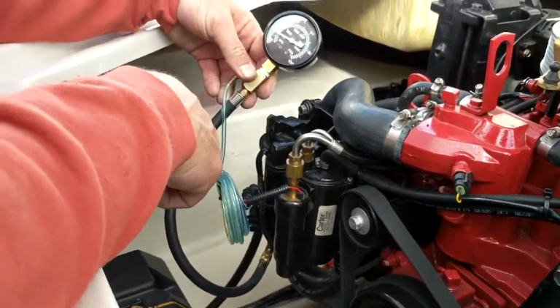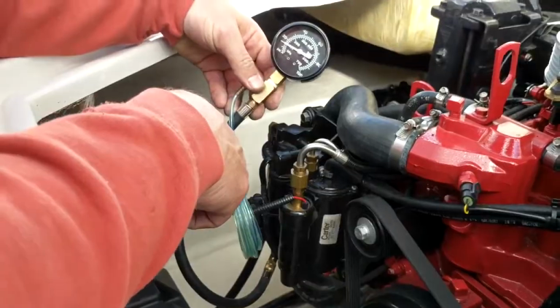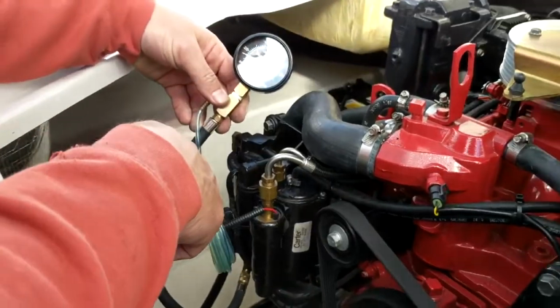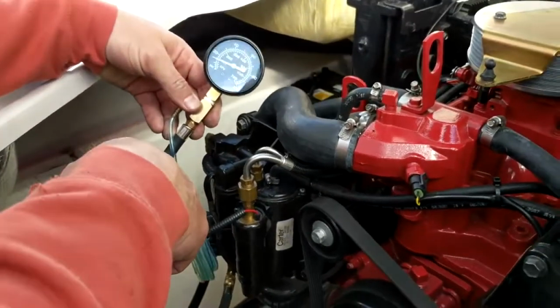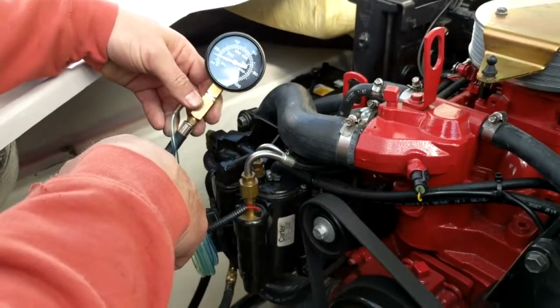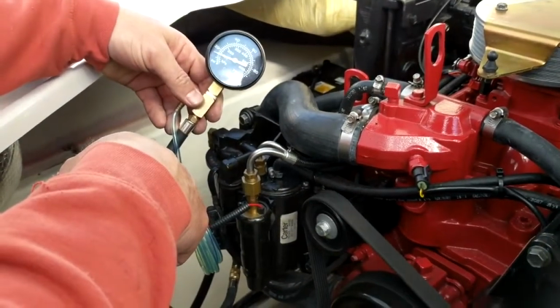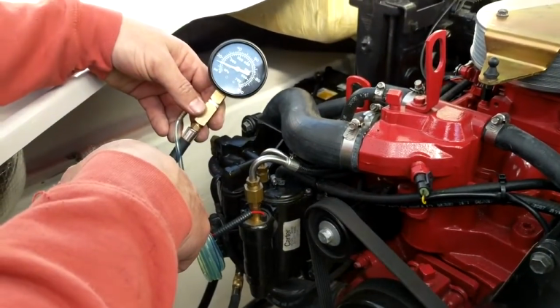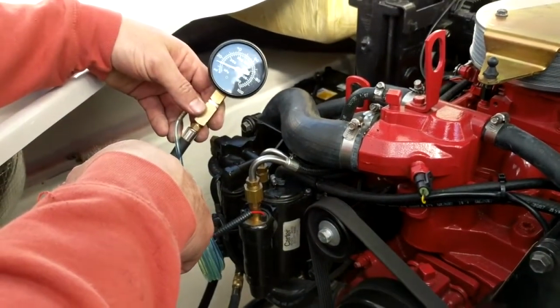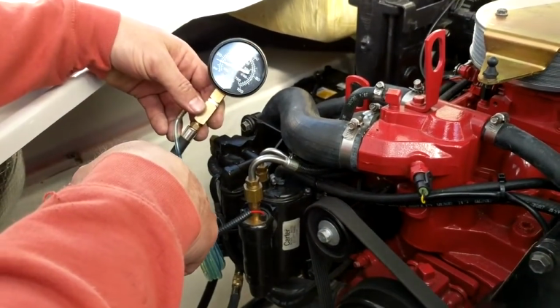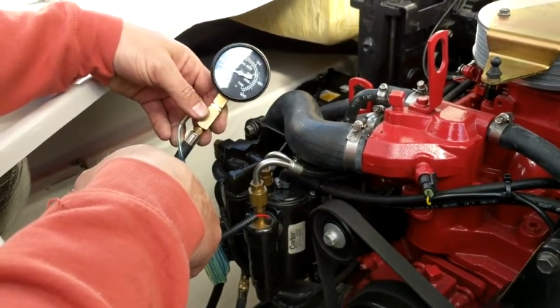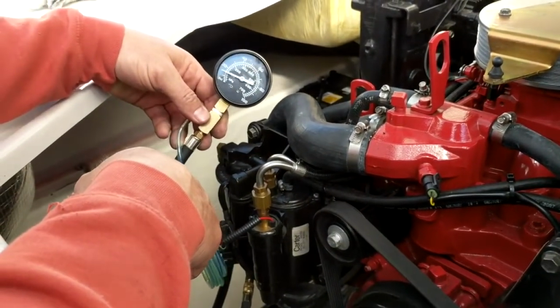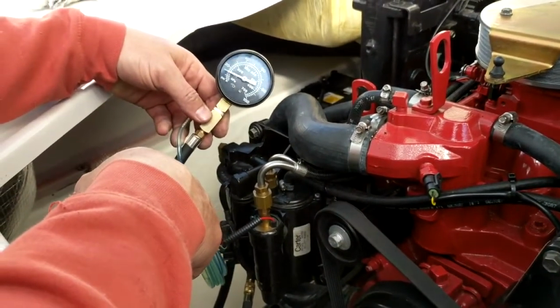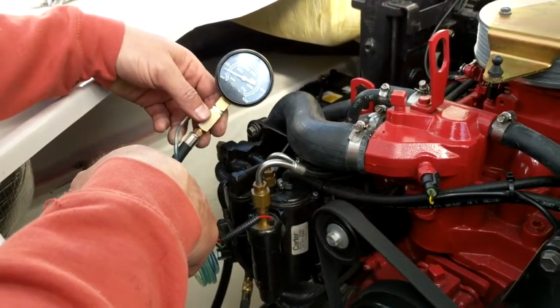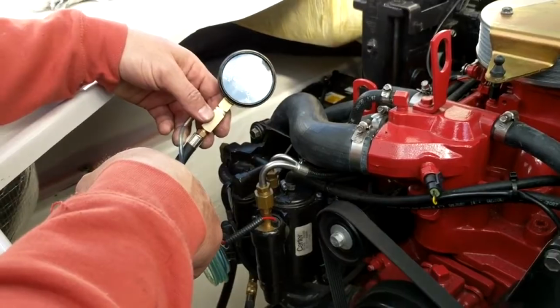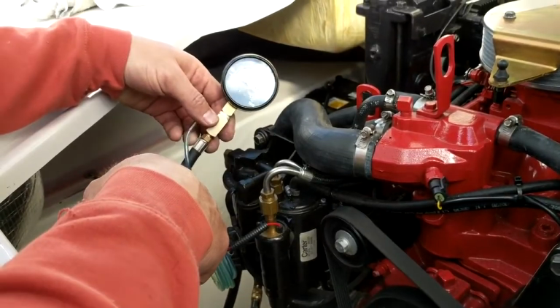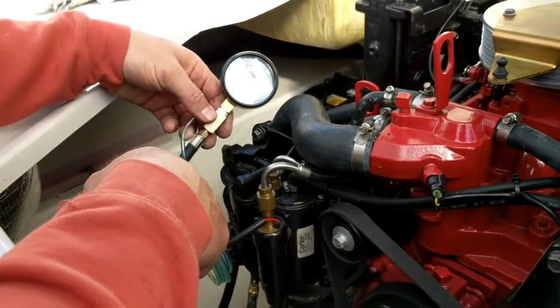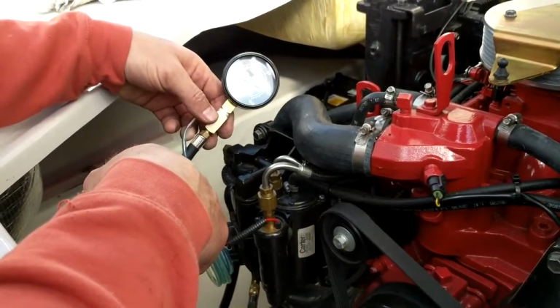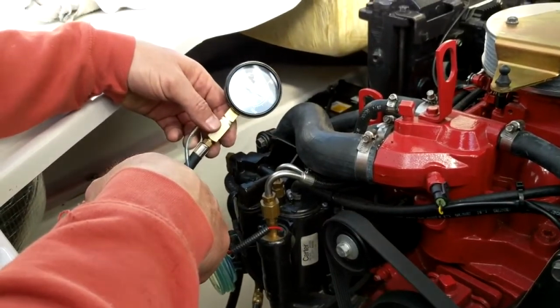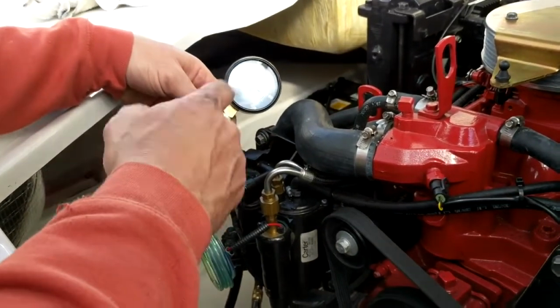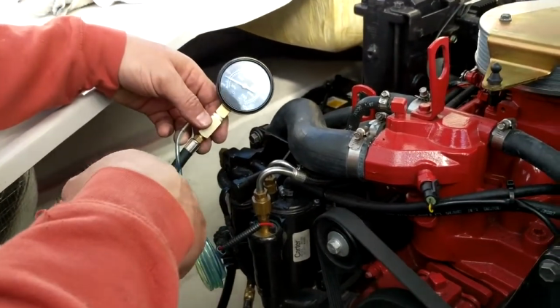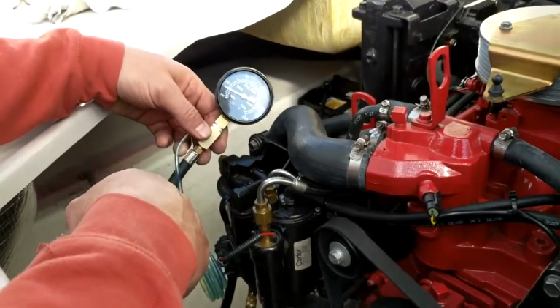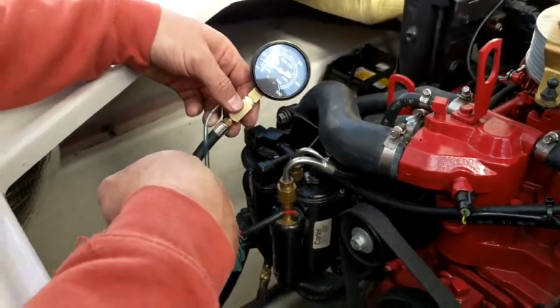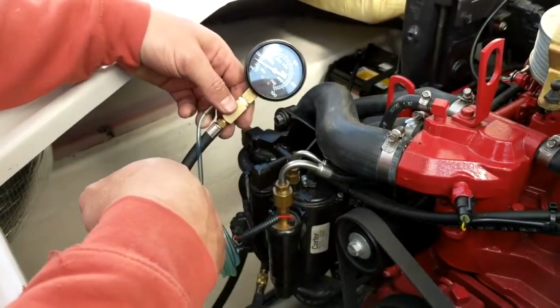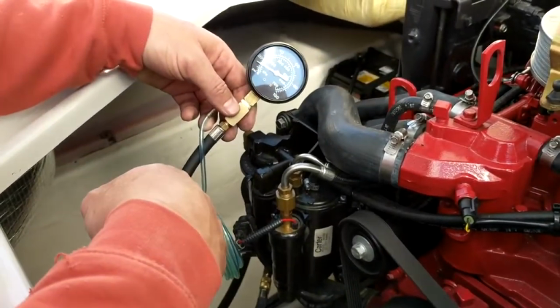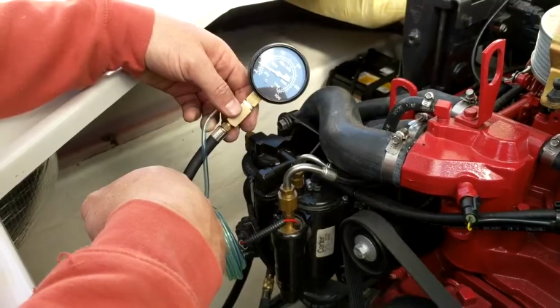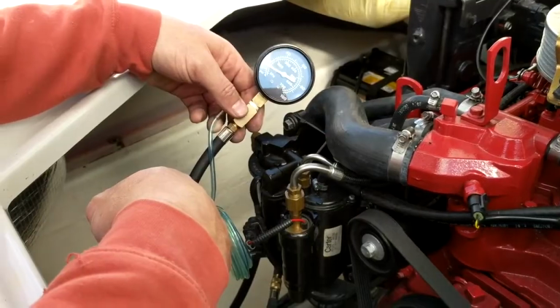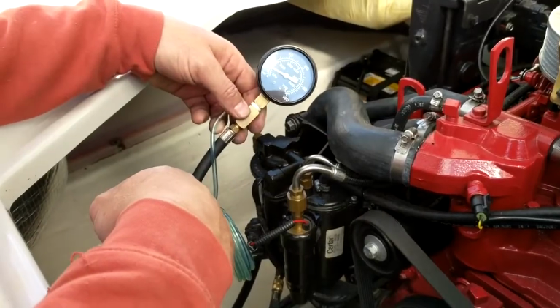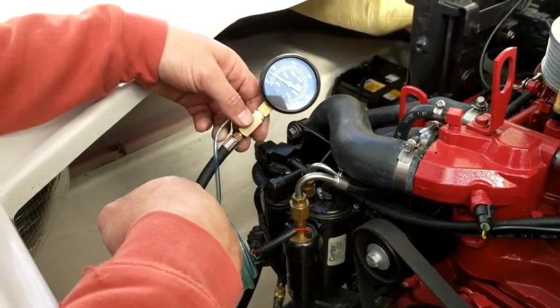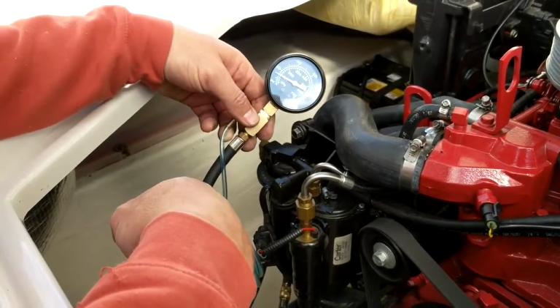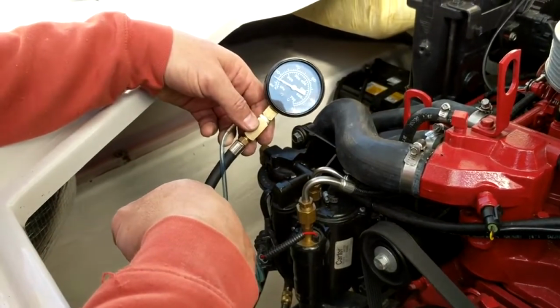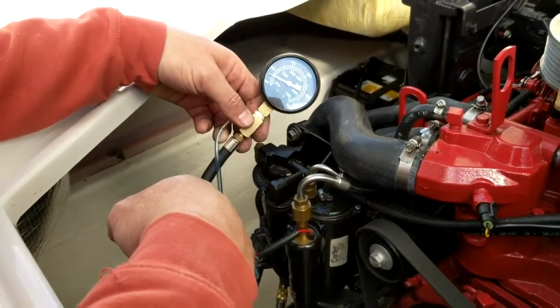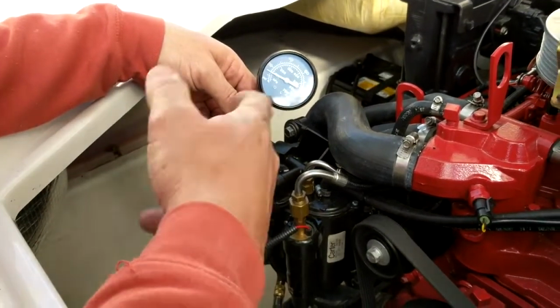The pressure shows 10 psi, which is right in normal range. Some of these will start out at right around 8, plus or minus. They can go all the way up to 18 psi. But 10 psi is good.